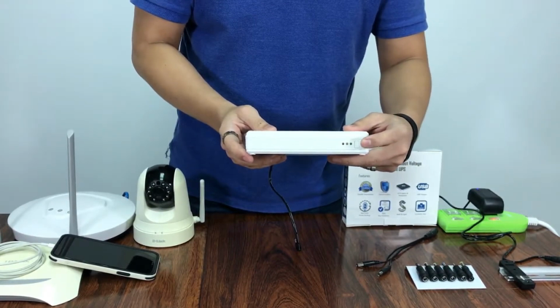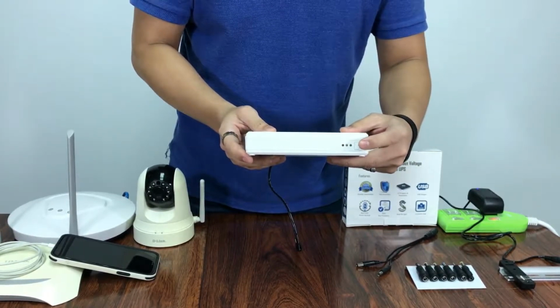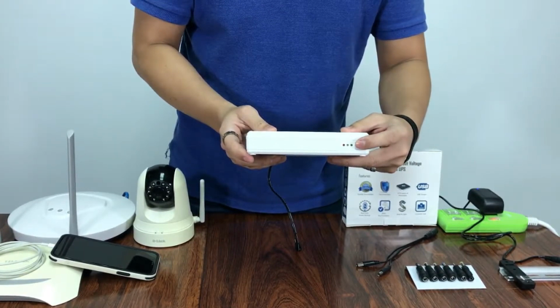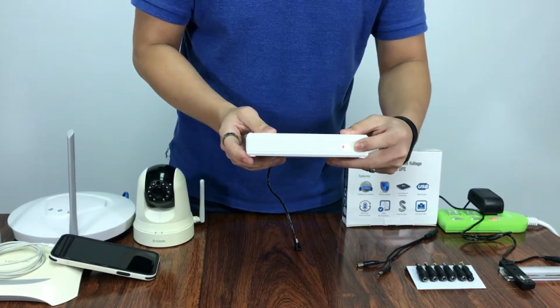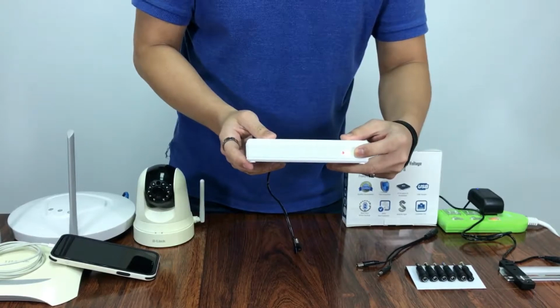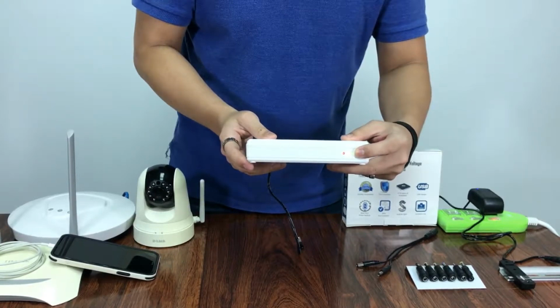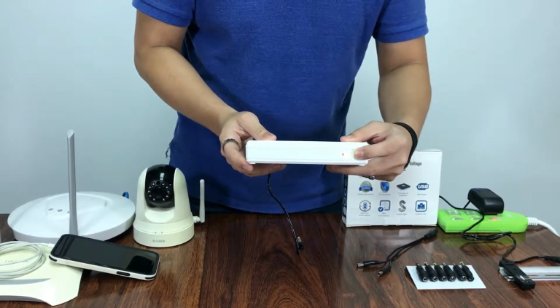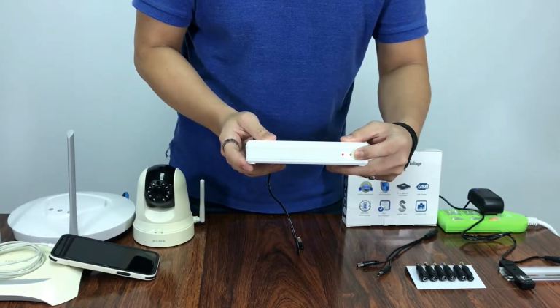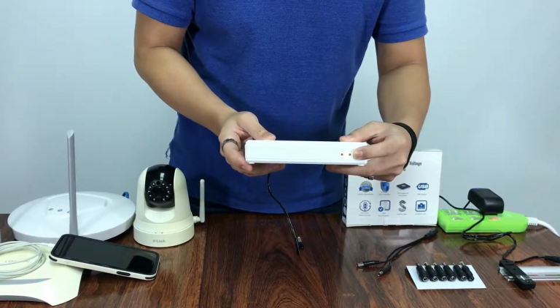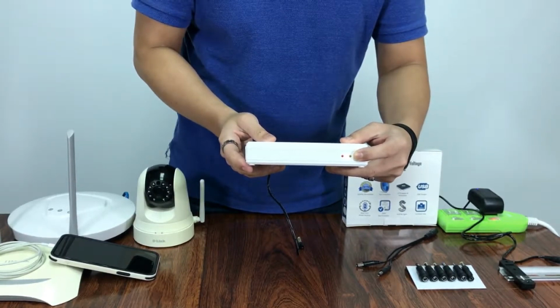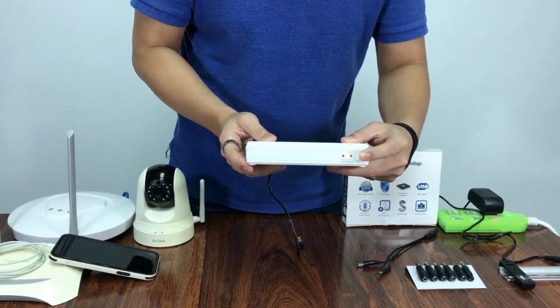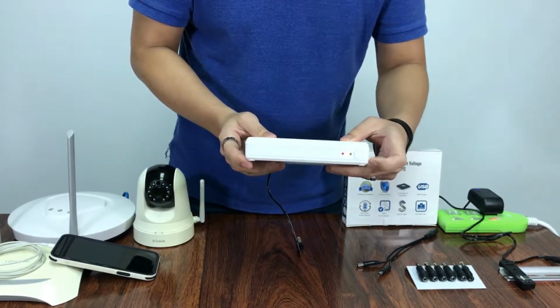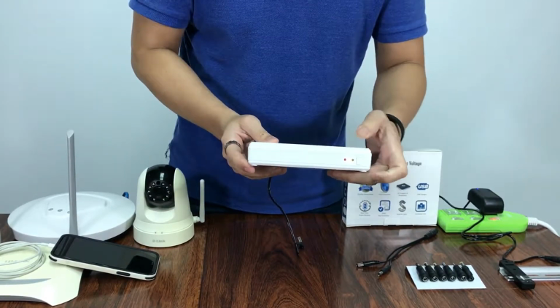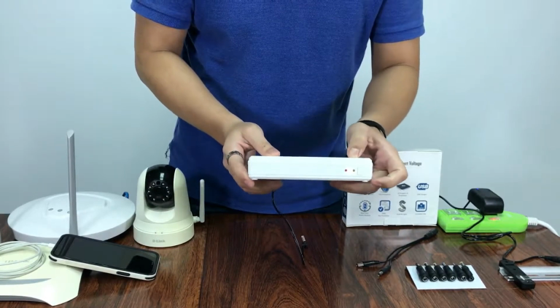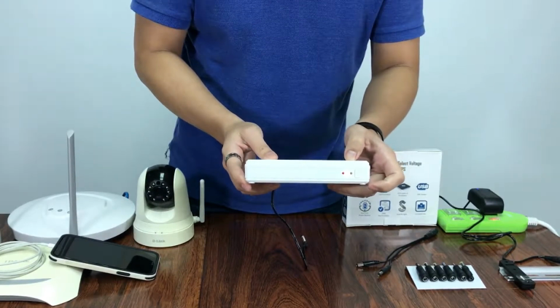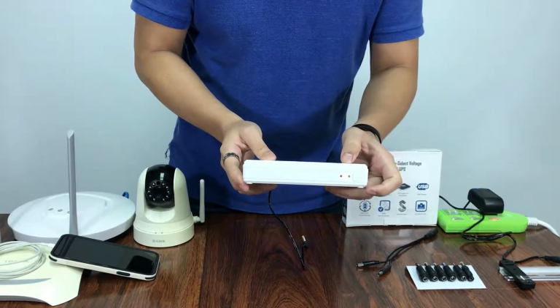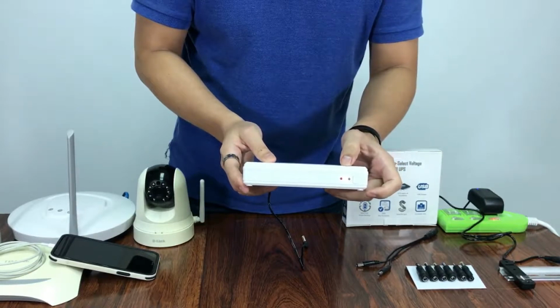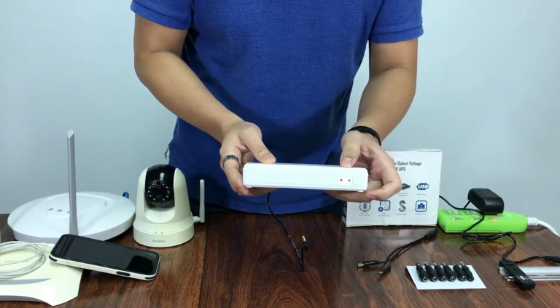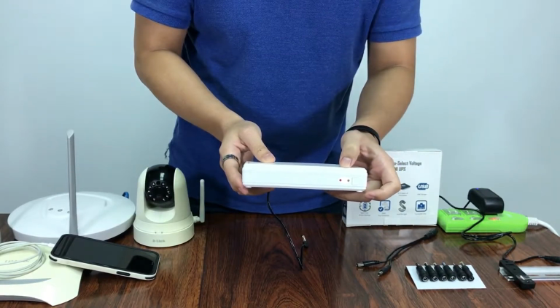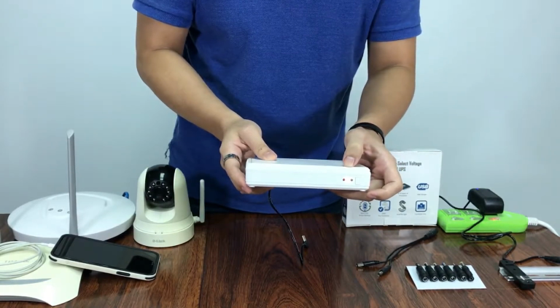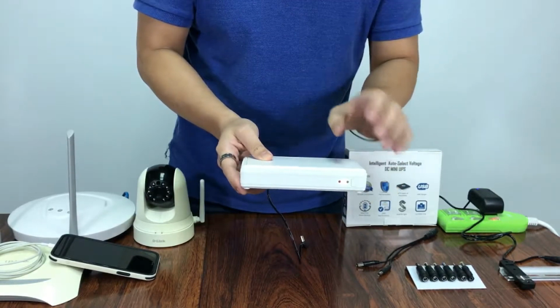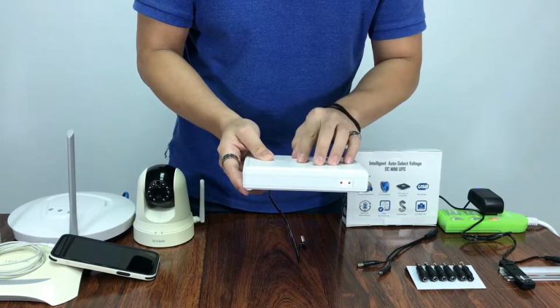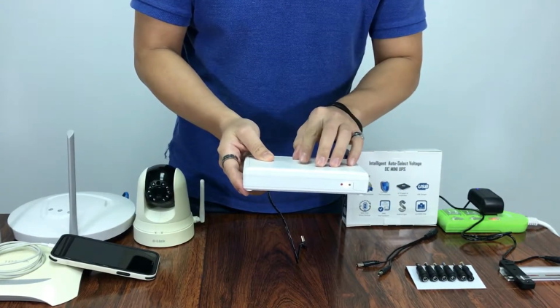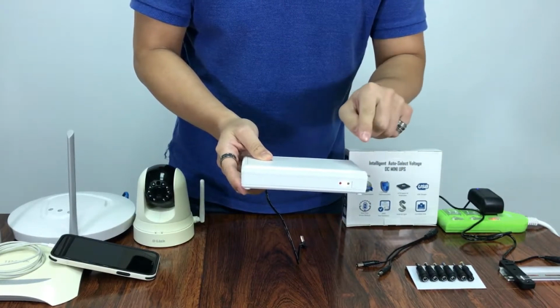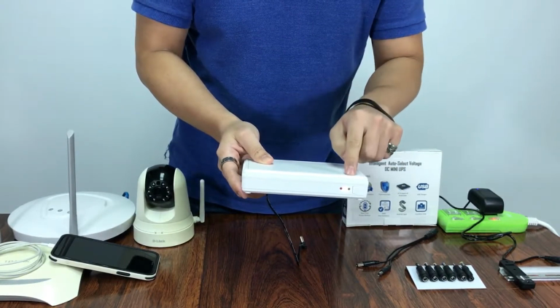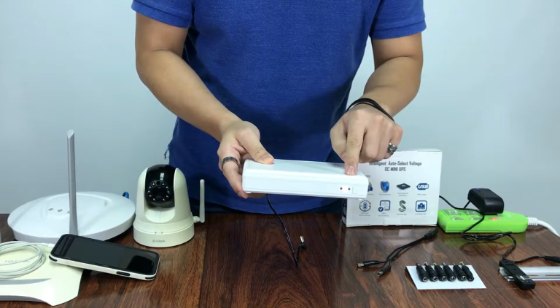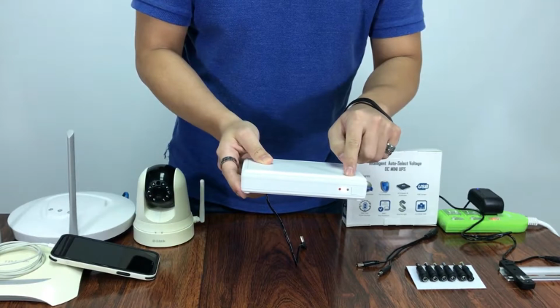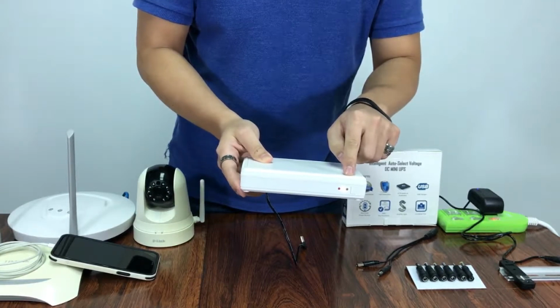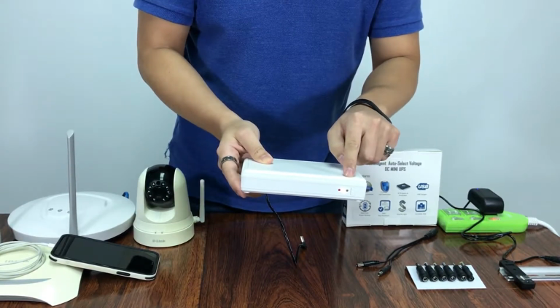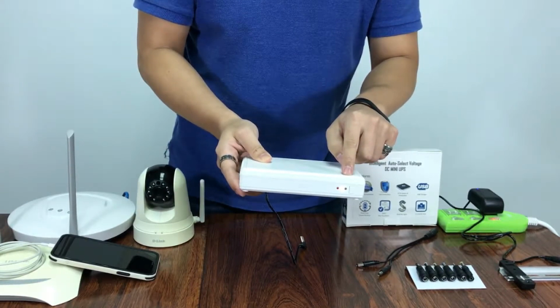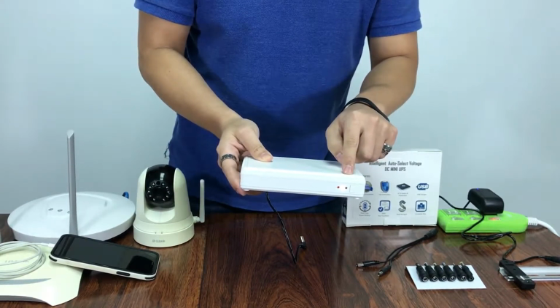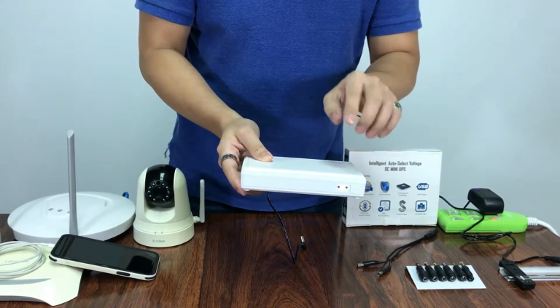Now by pressing the button for three seconds, it will react. As you can see, now it is in constant yellow, which means that it is in battery mode. If it is flashing, it means that it has battery low.